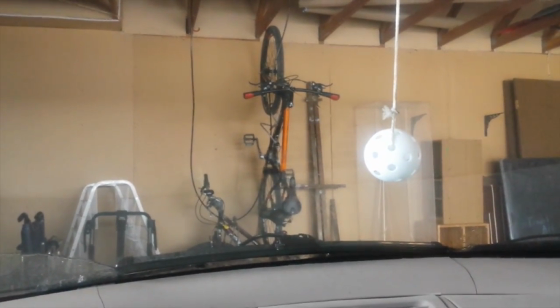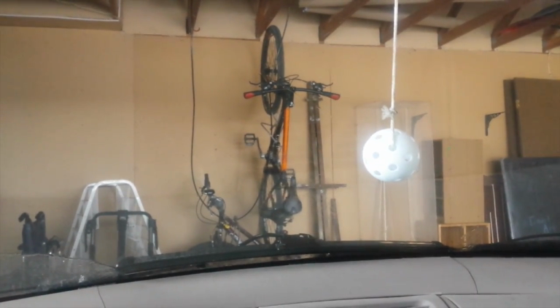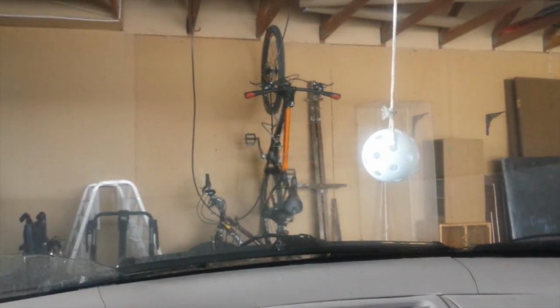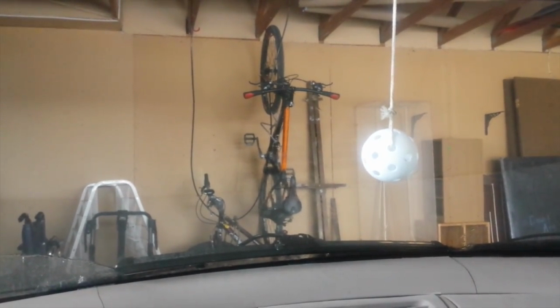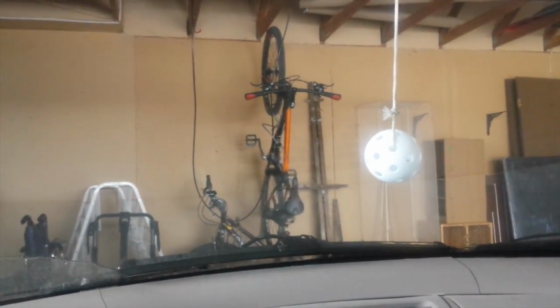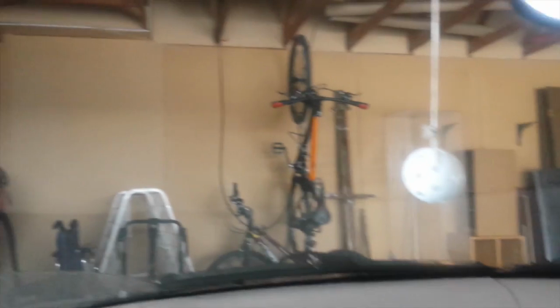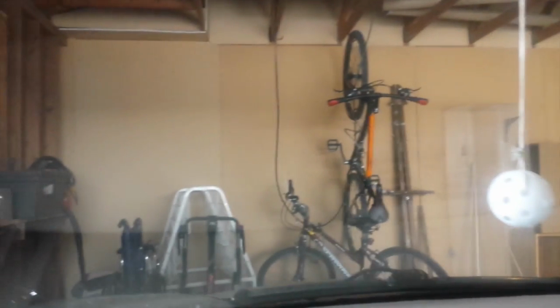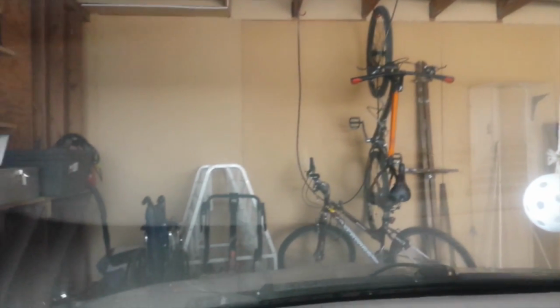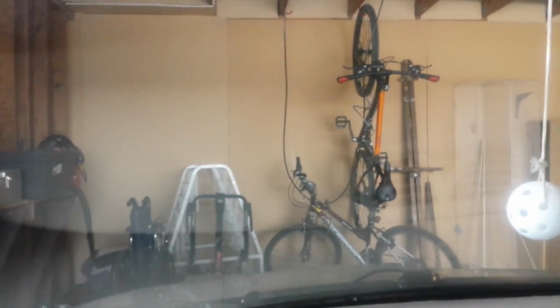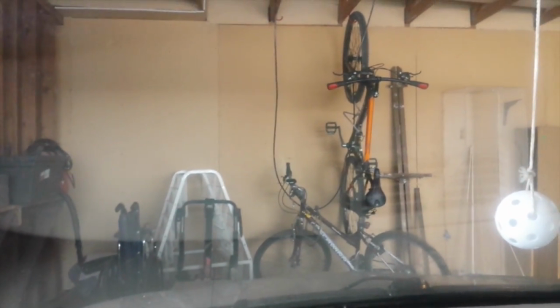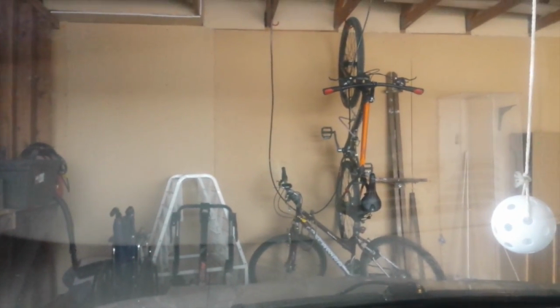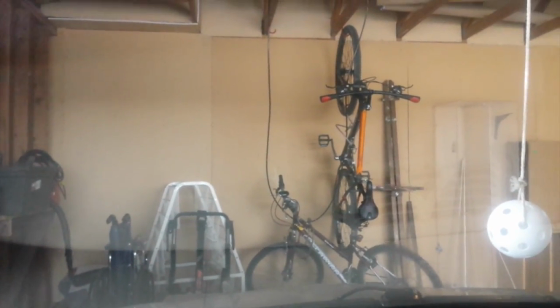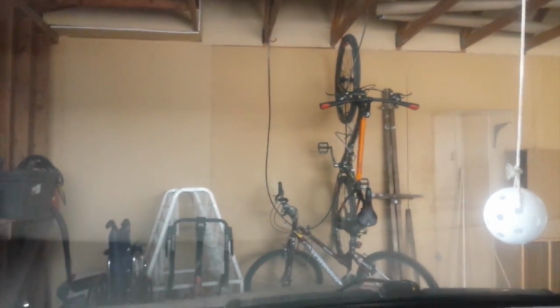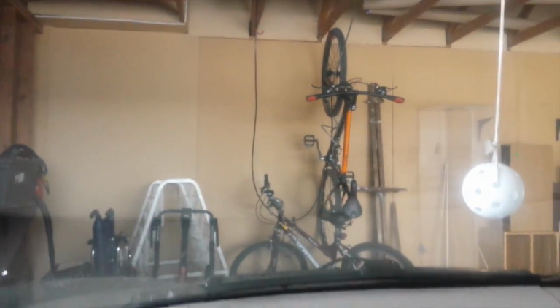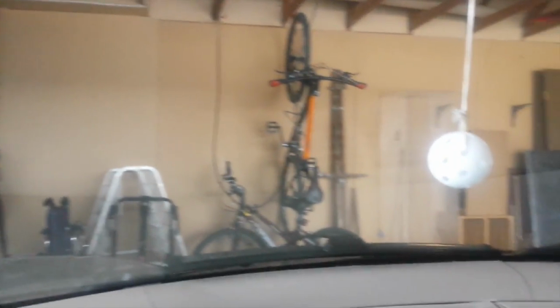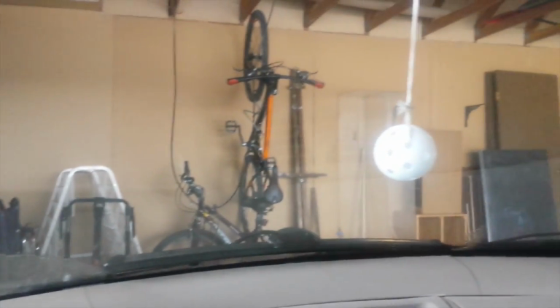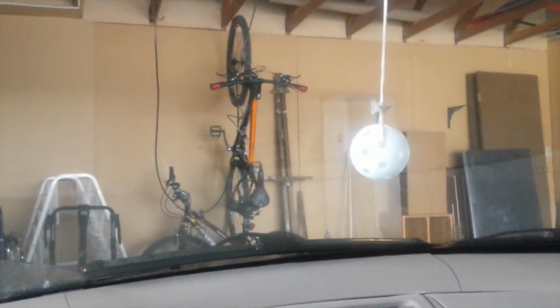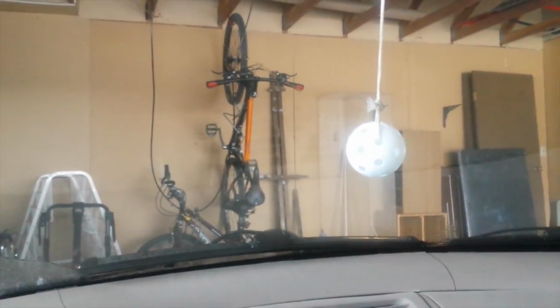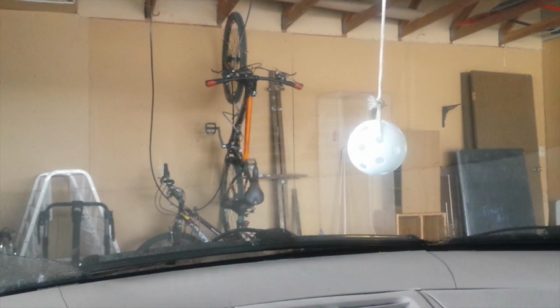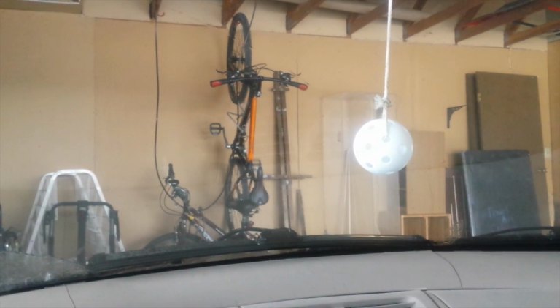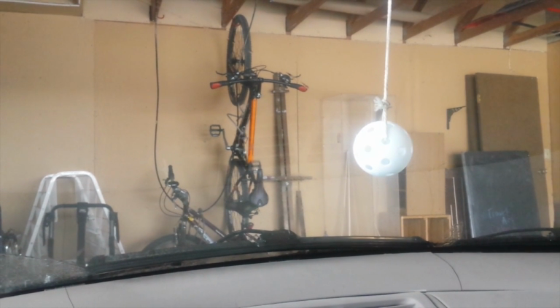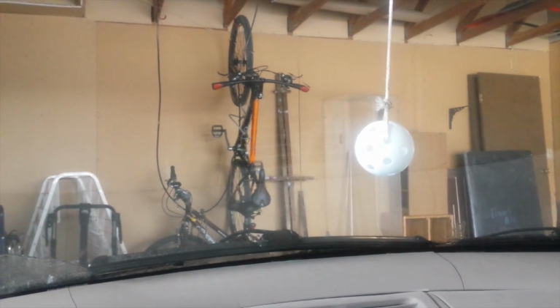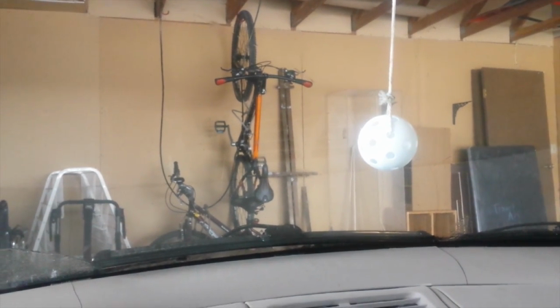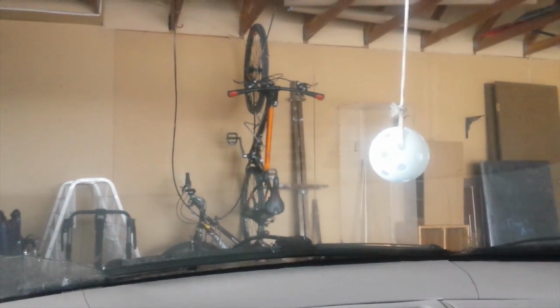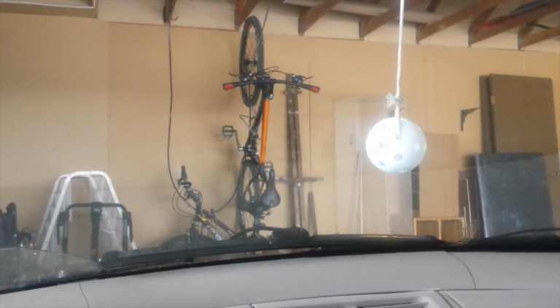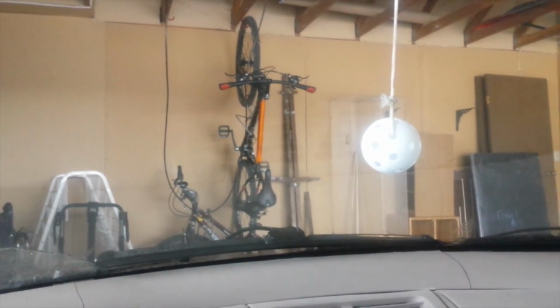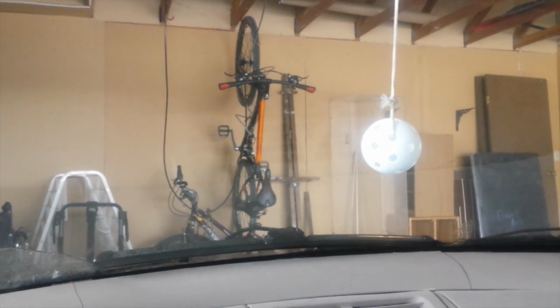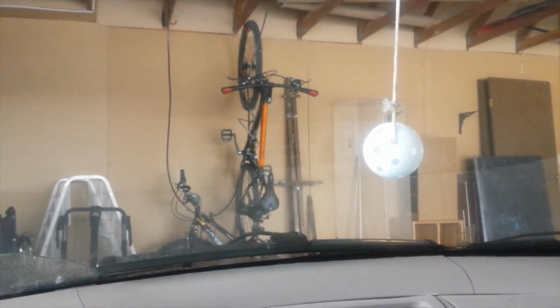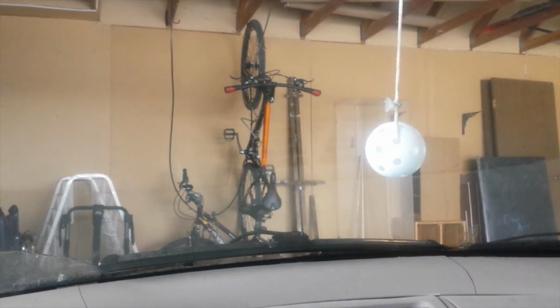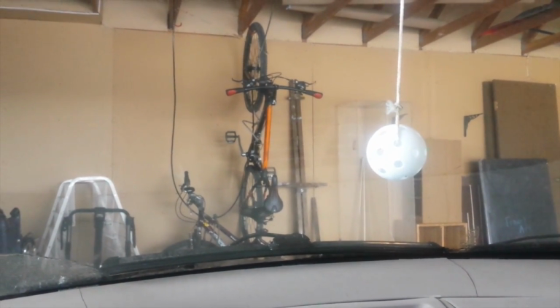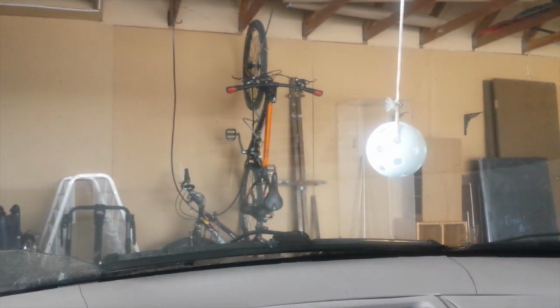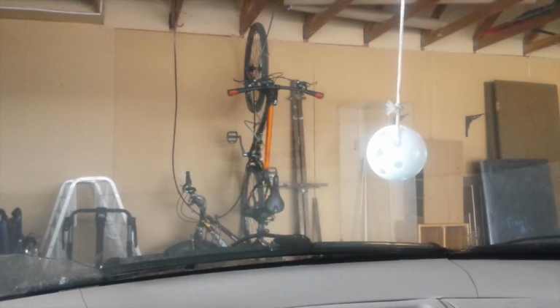Life hack number two. If you're like us and you like to store a bunch of stuff in your garage but you don't want to hit it with your car, hang a little ball in the middle of the garage so that when your car hits it, you'll know that that's how far you need to go in.